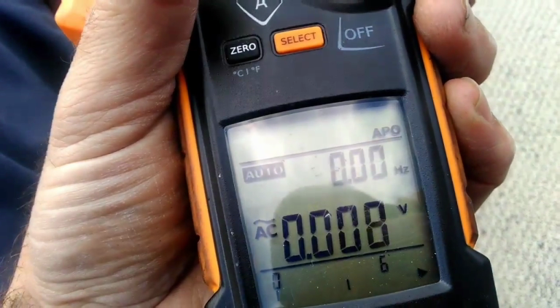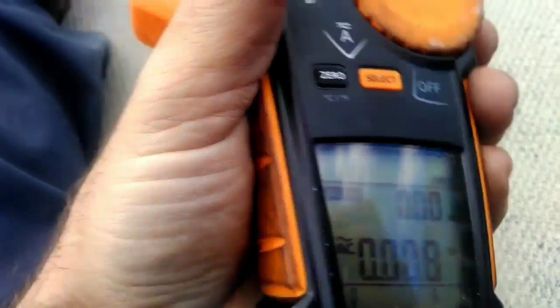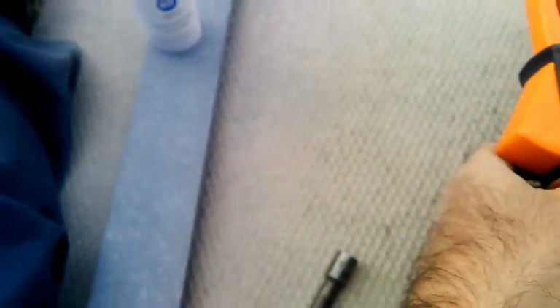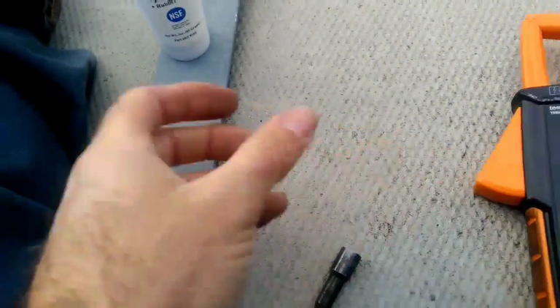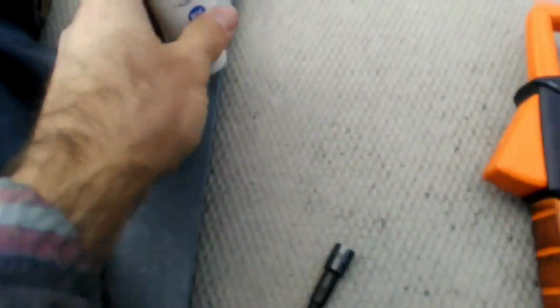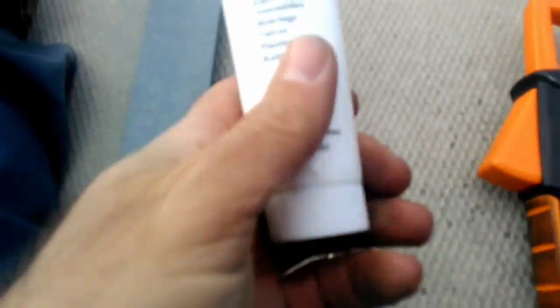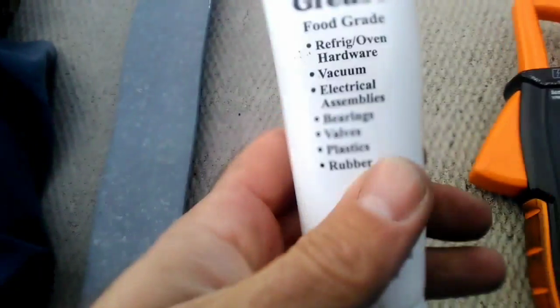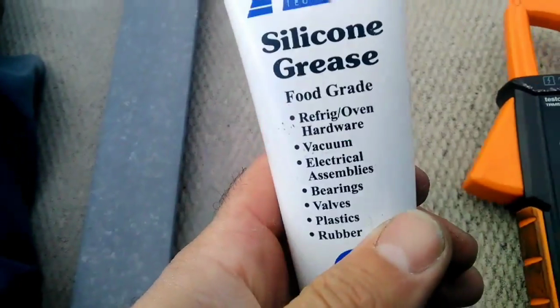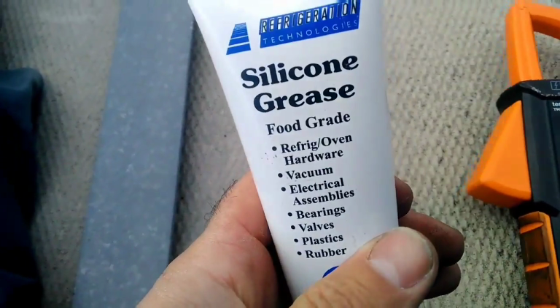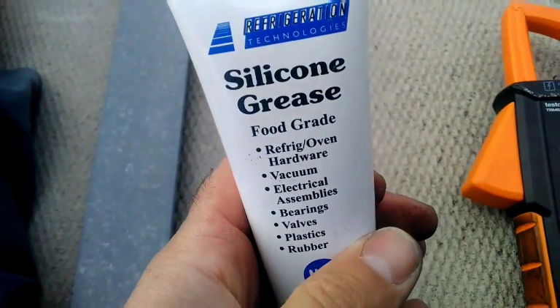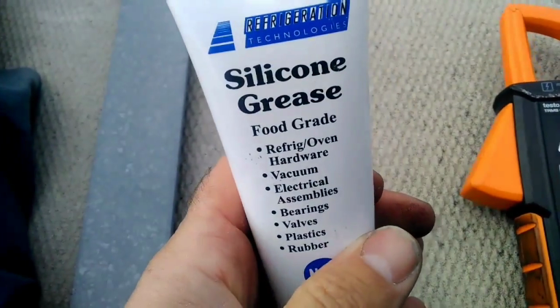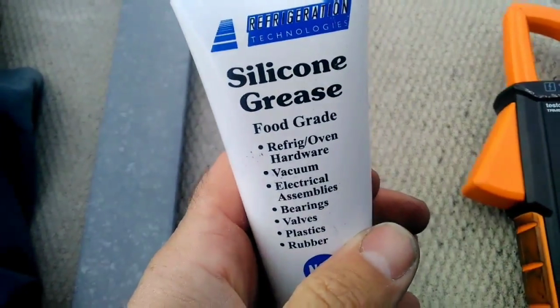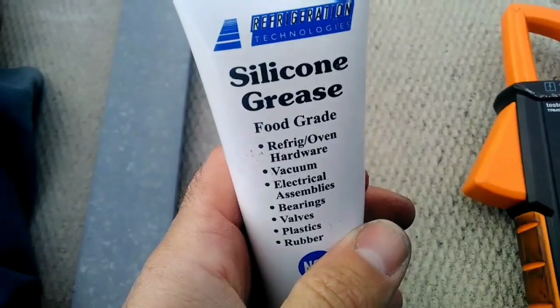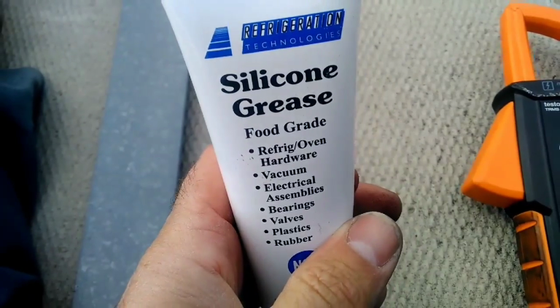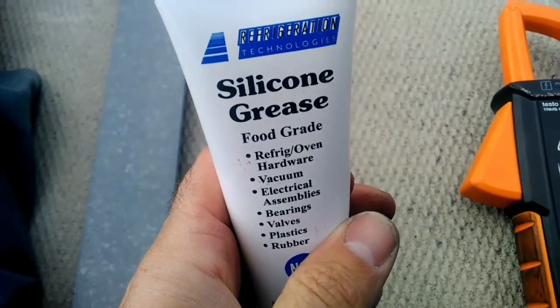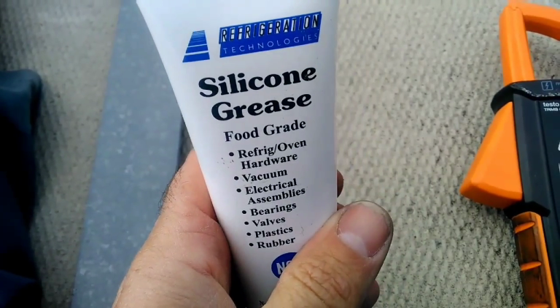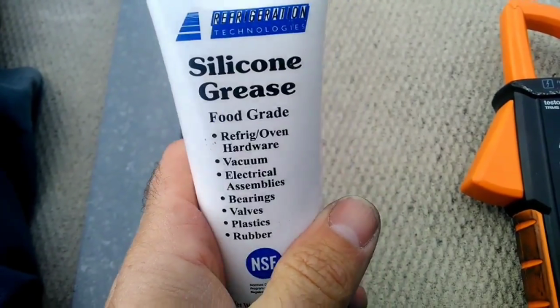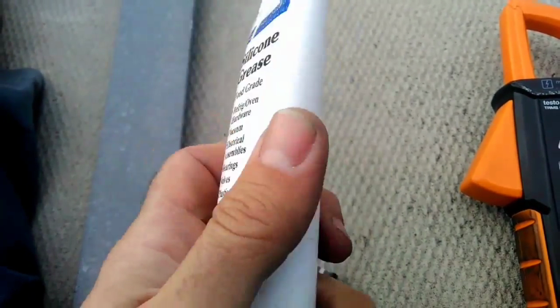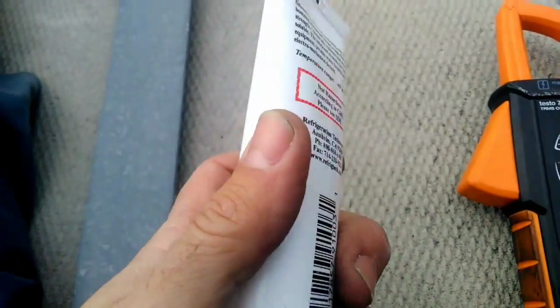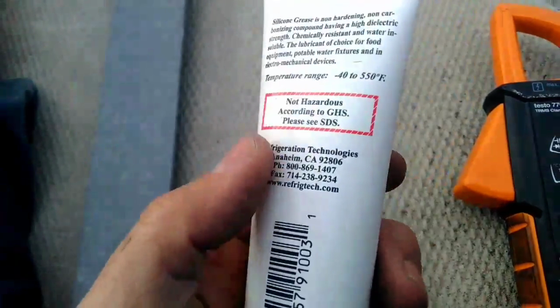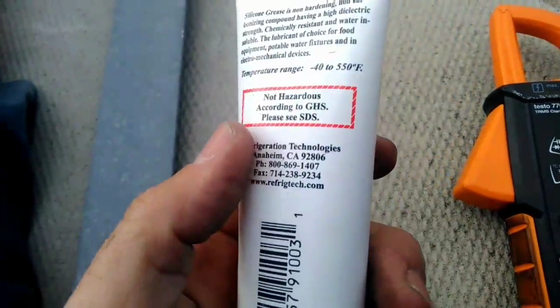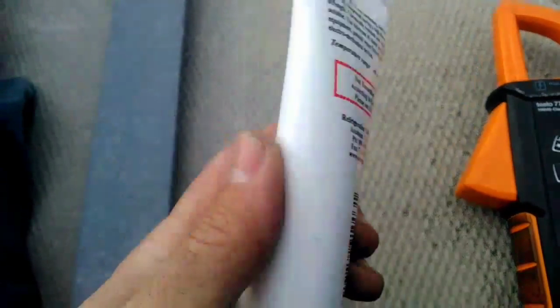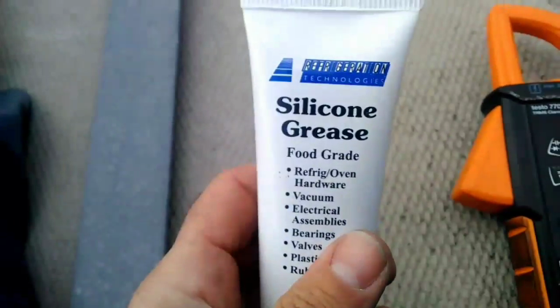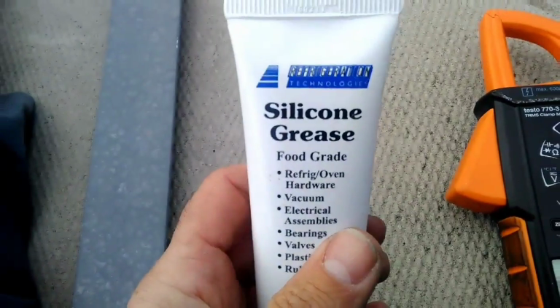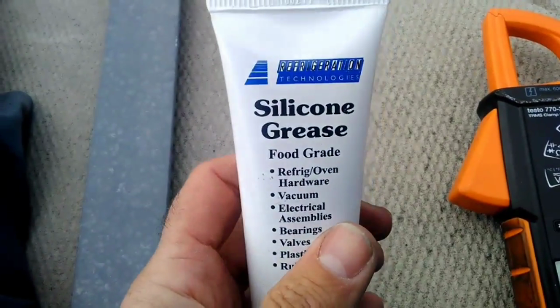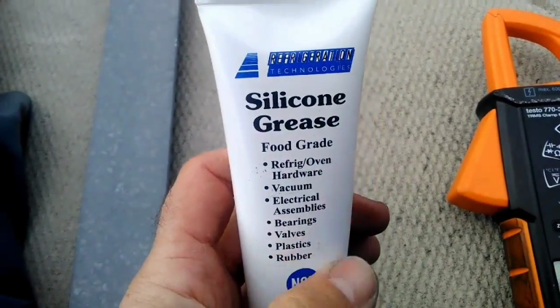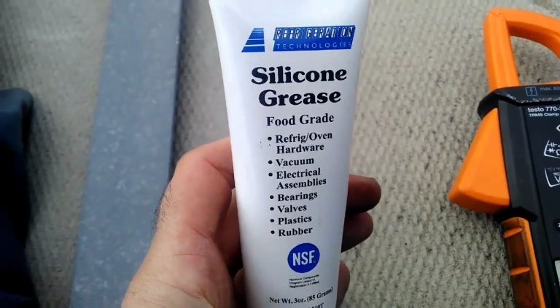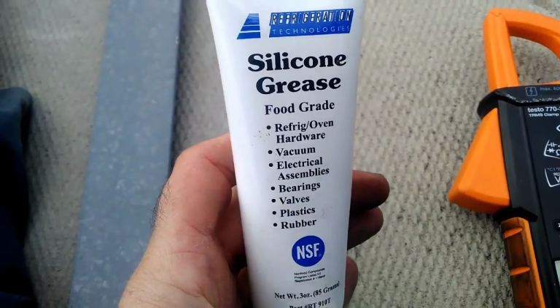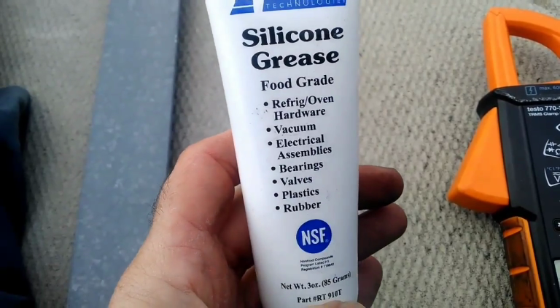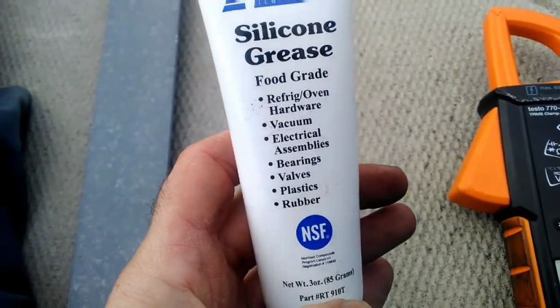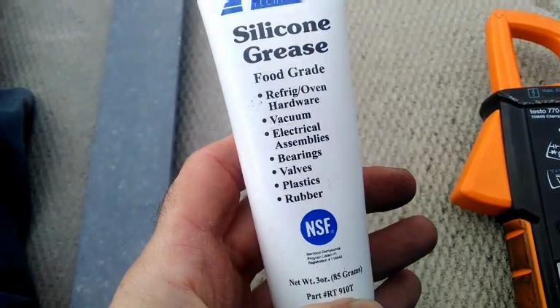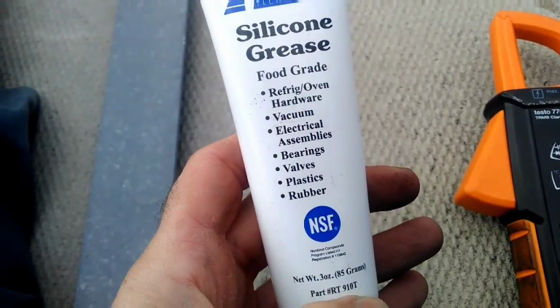So that's just a couple of the many uses that the silicone grease can be used for. Great stuff — check it out, guys. Refrigeration Technology Silicone Grease. Happy HVACing.